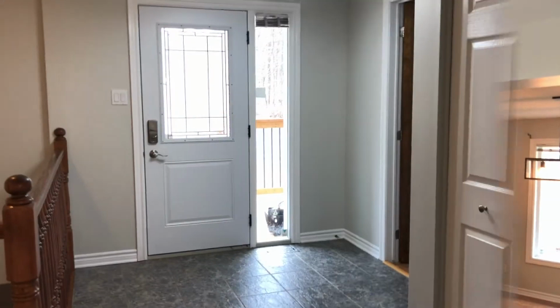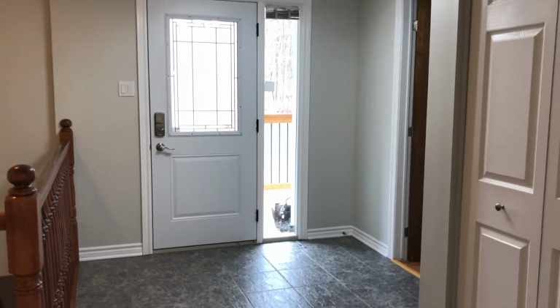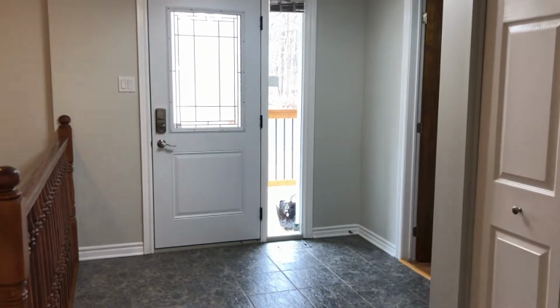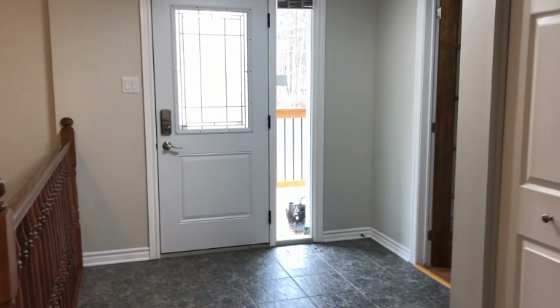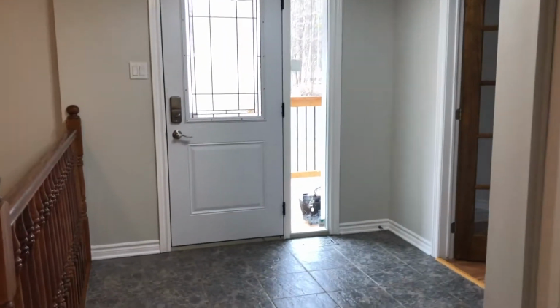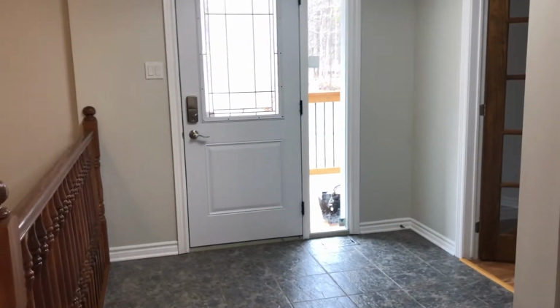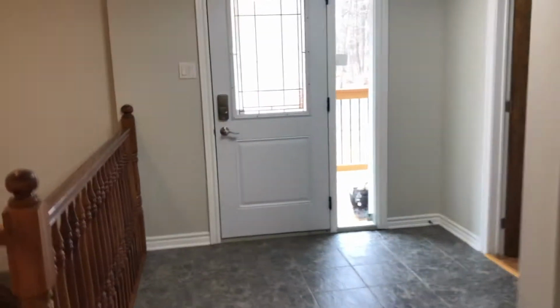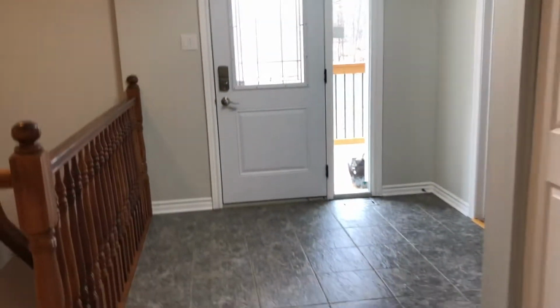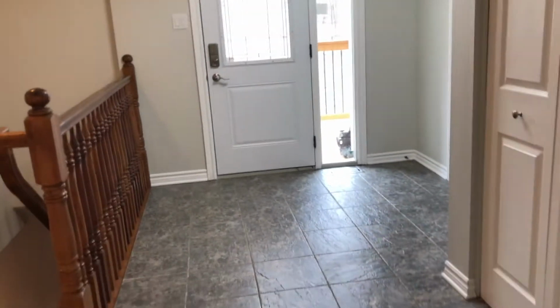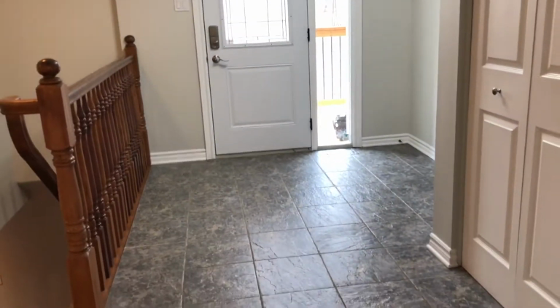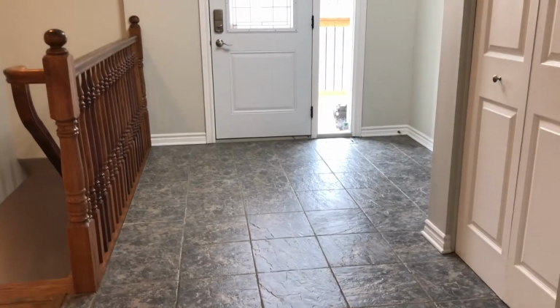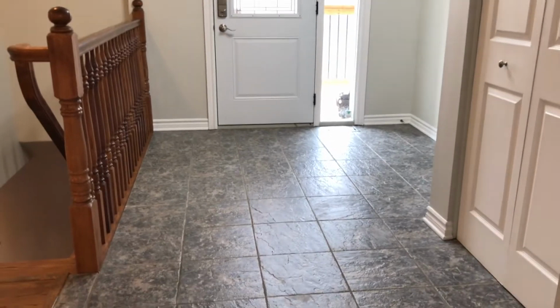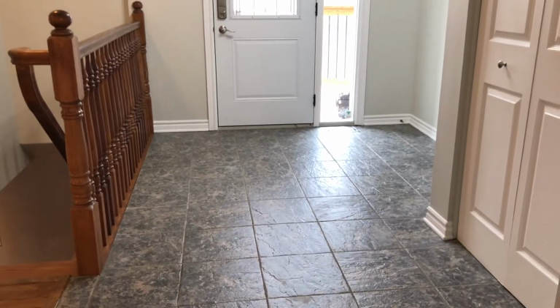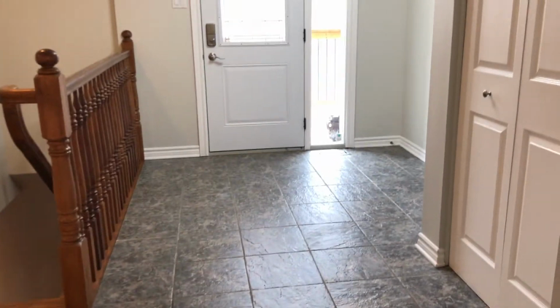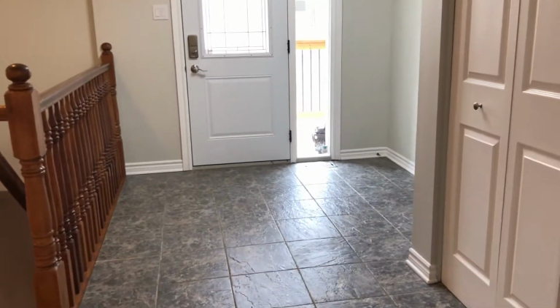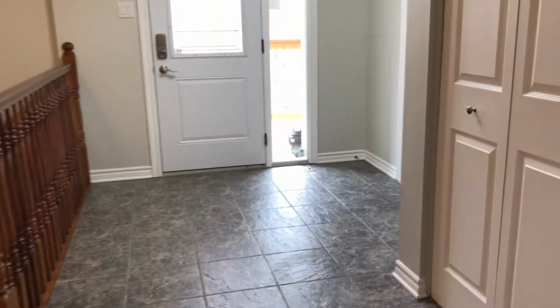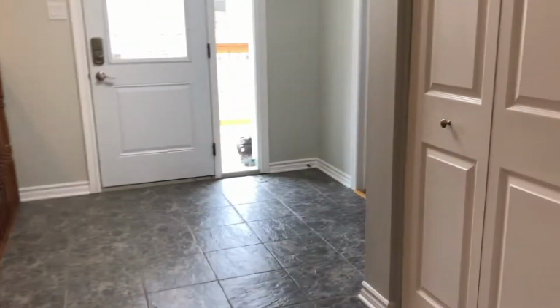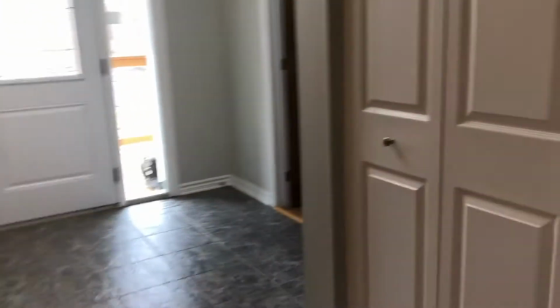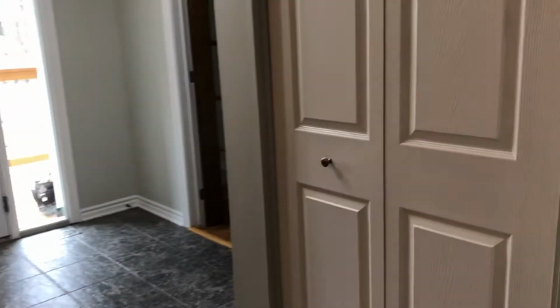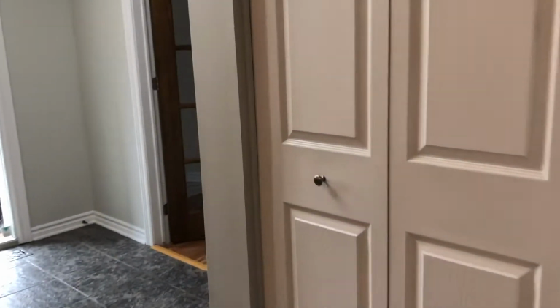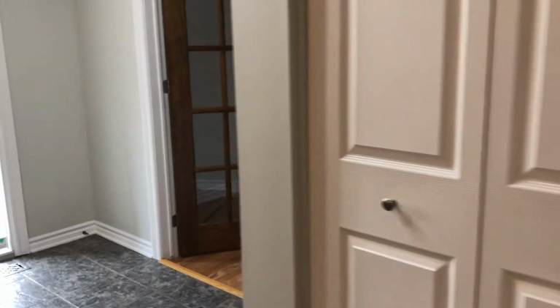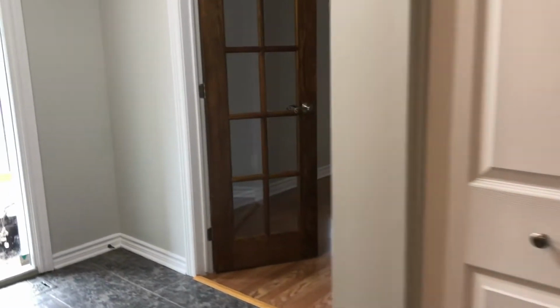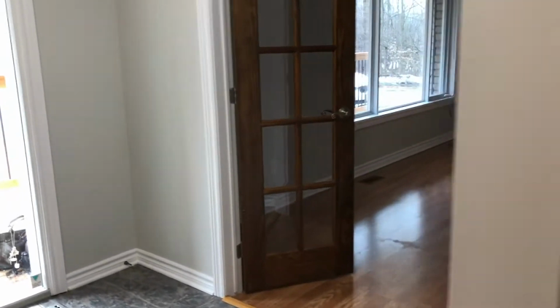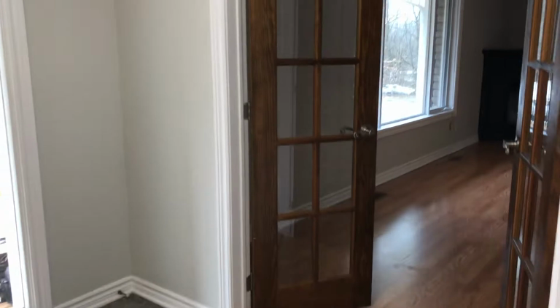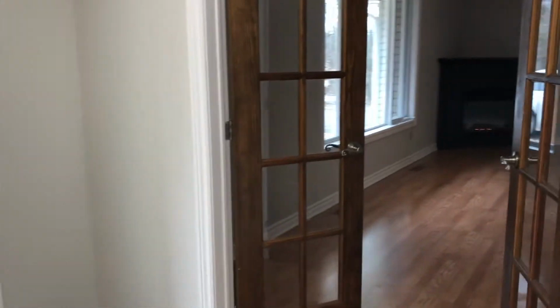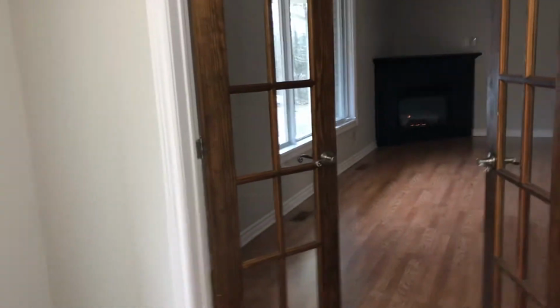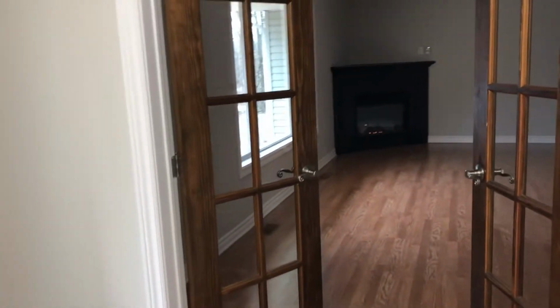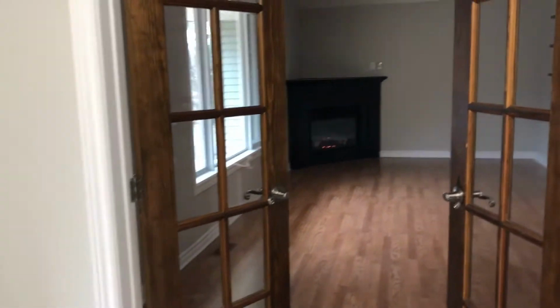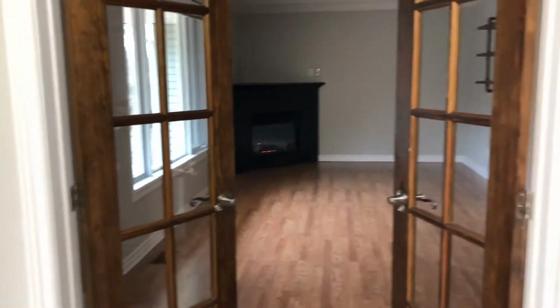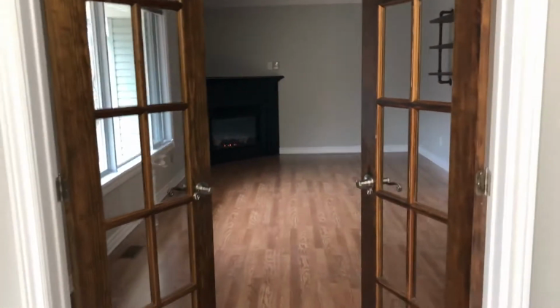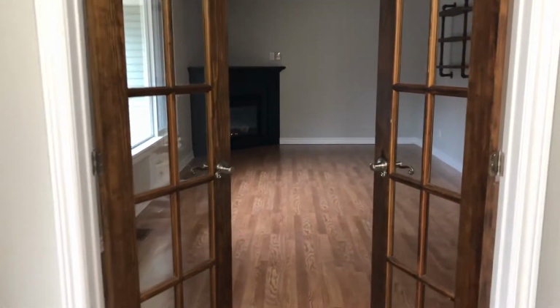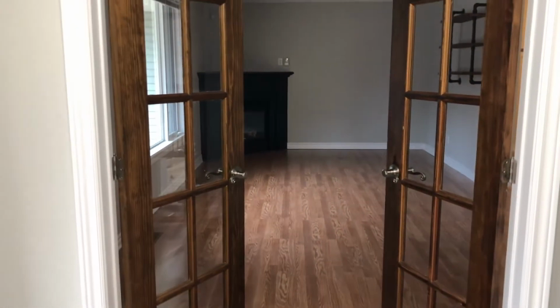So here we are inside the house. You can see it's got a lovely tile floor foyer, very roomy with a coat closet here. I'll take you into the living room first.